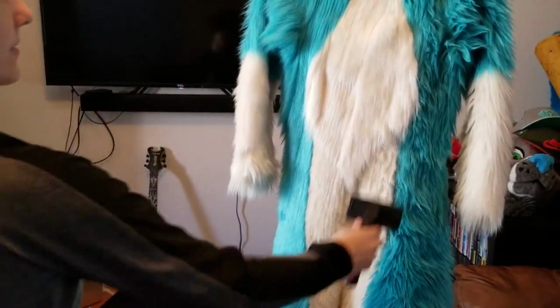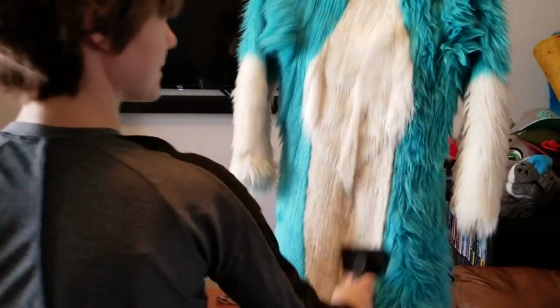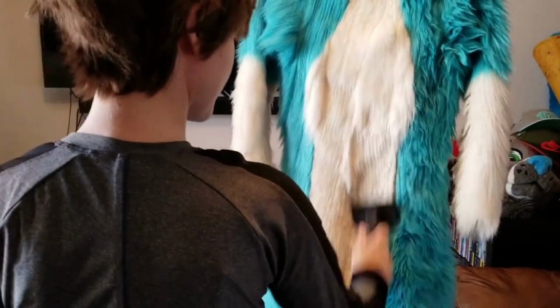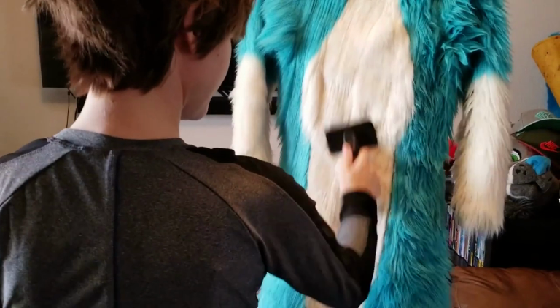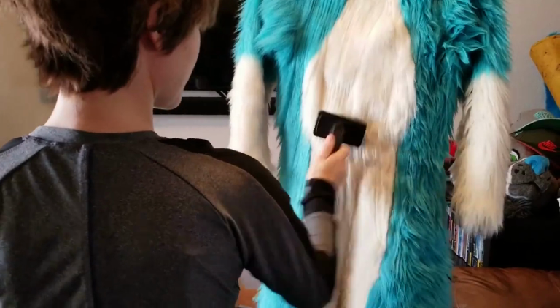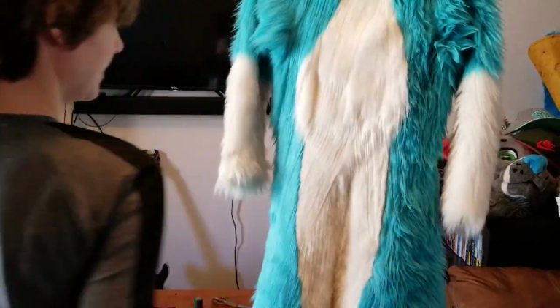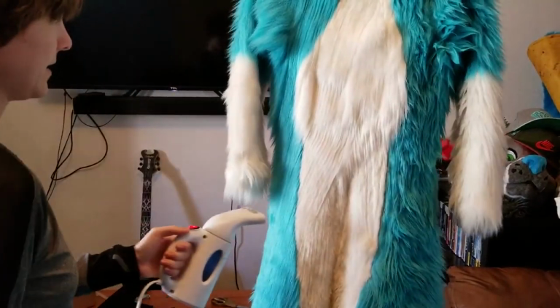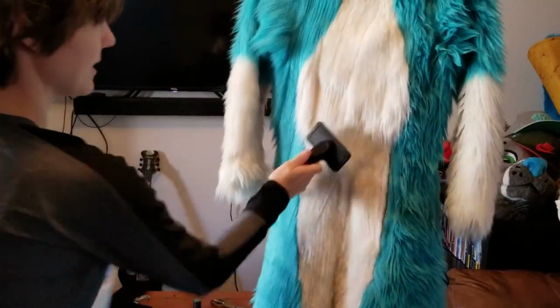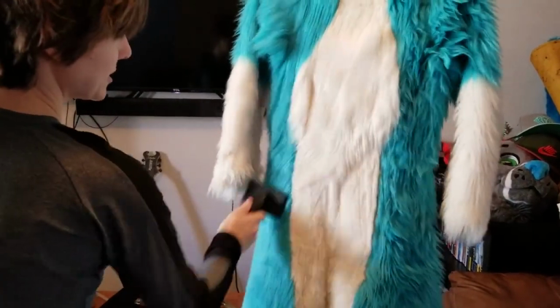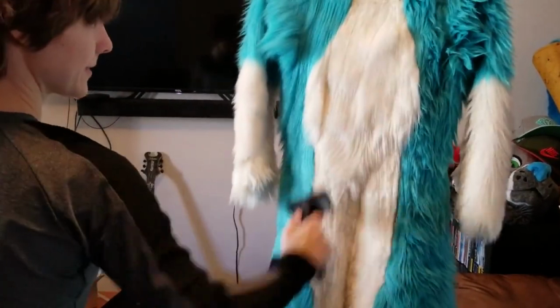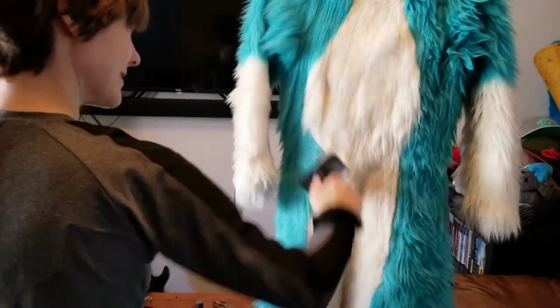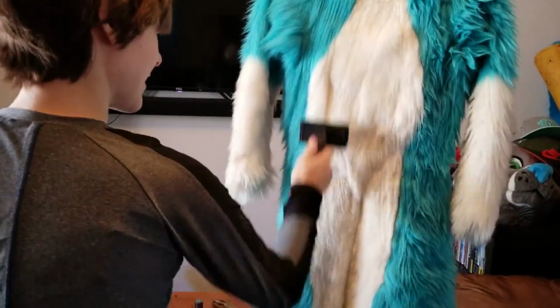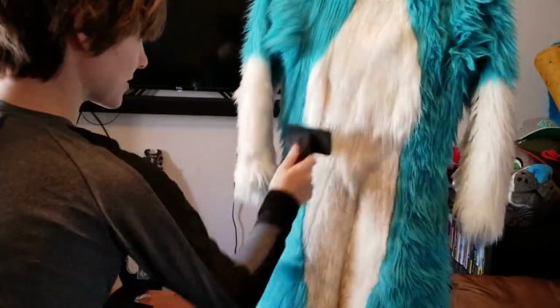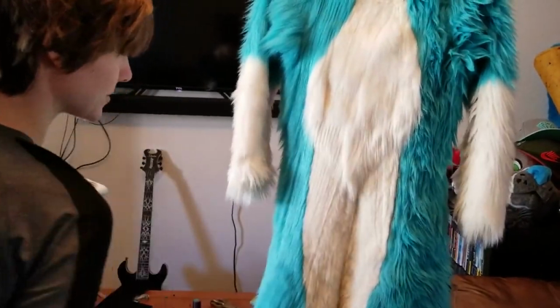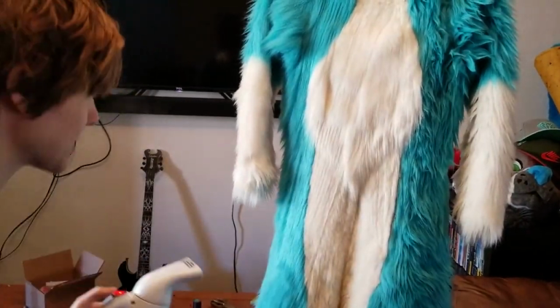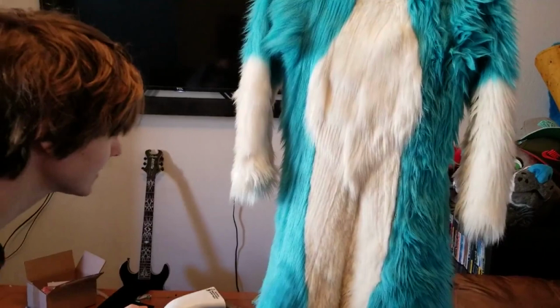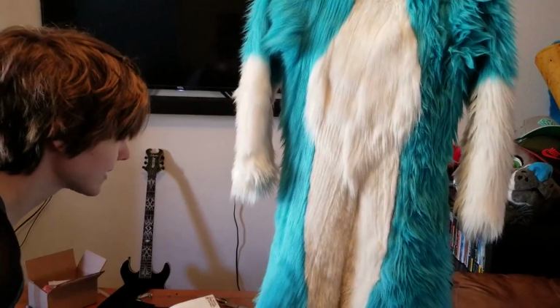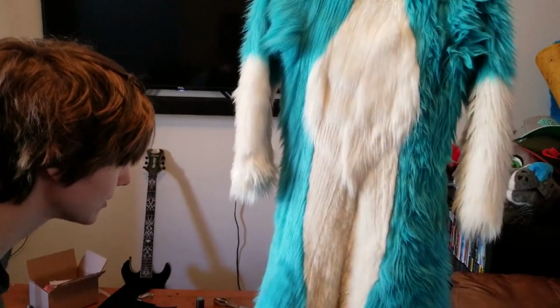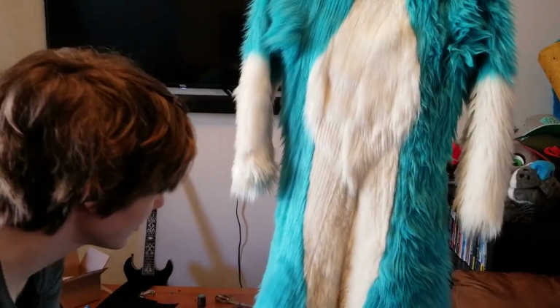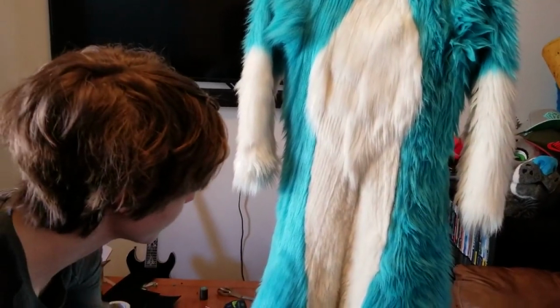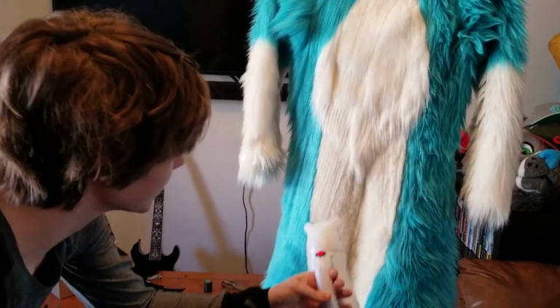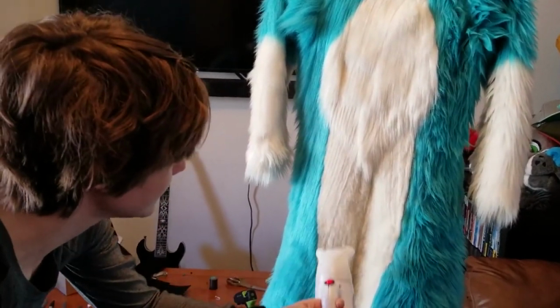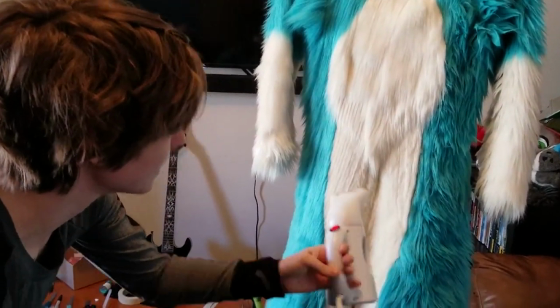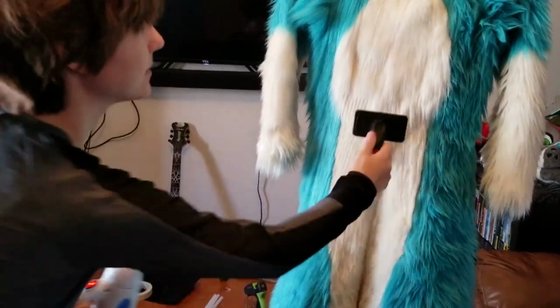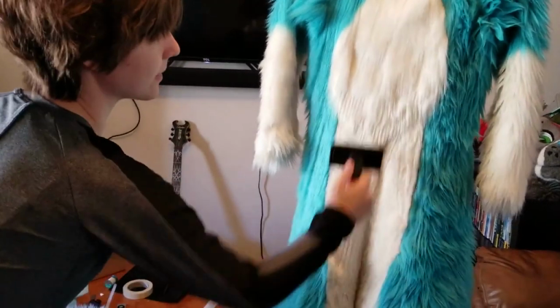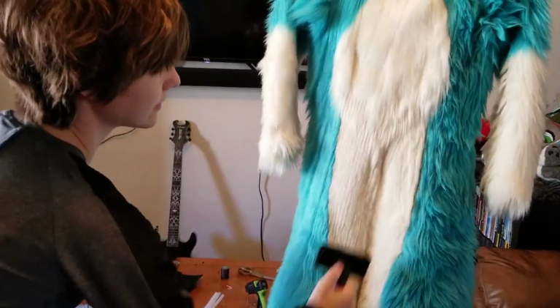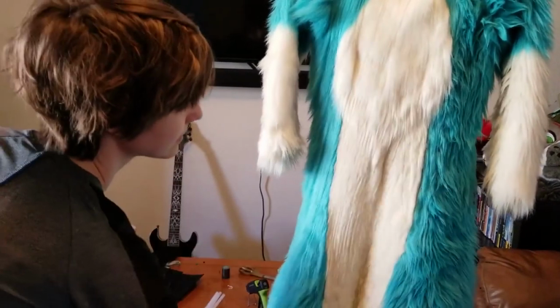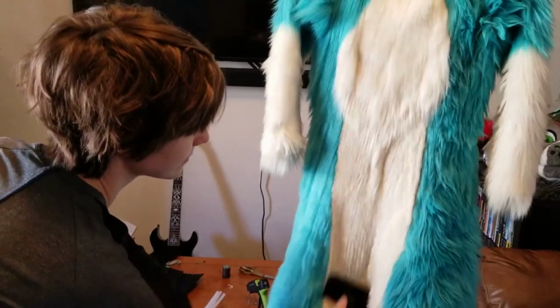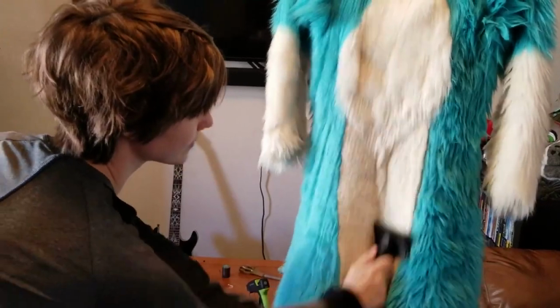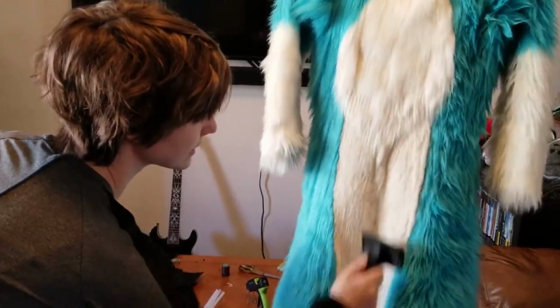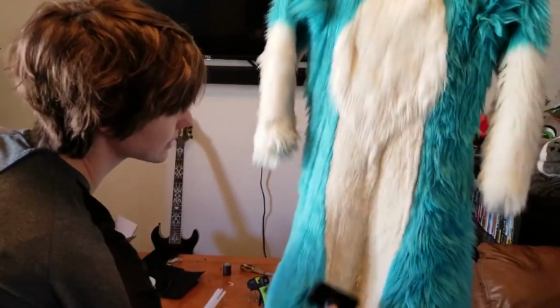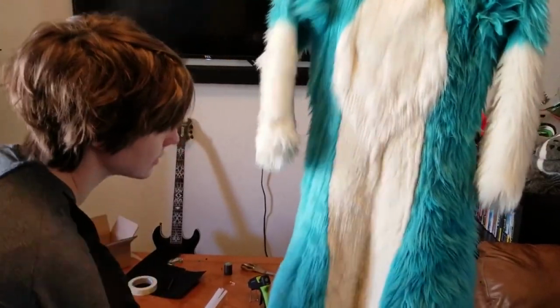One more side note: if you brush in a bunch of different directions other than just the normal direction, it'll pull the fur that's deeper down out and it'll last longer.